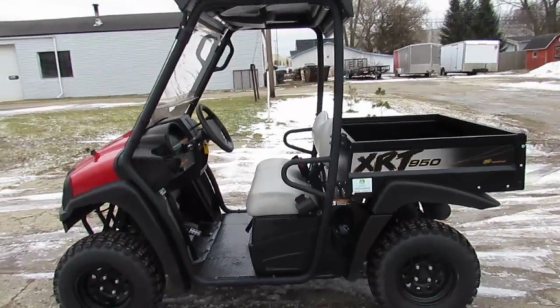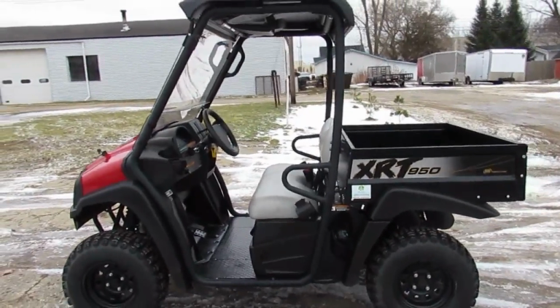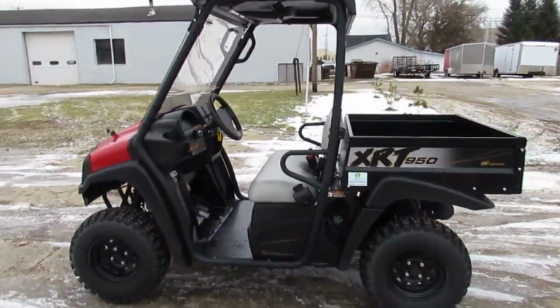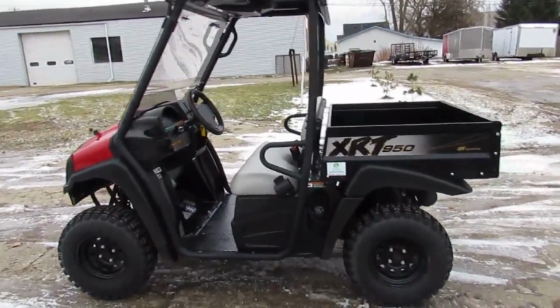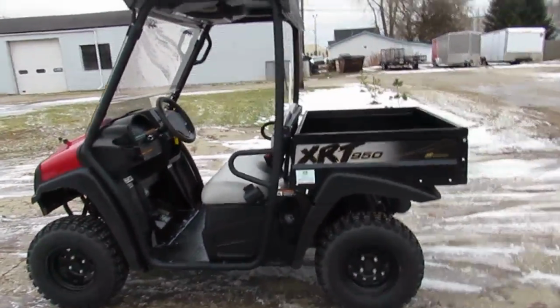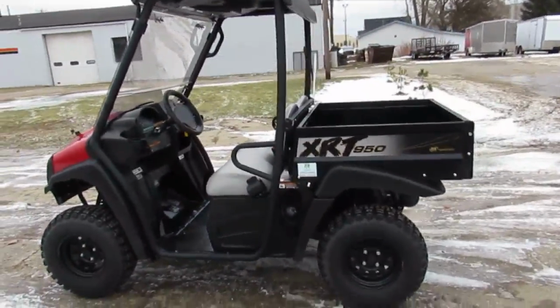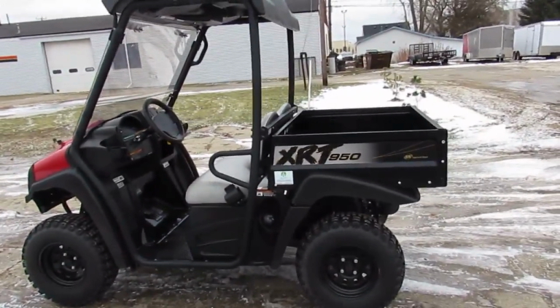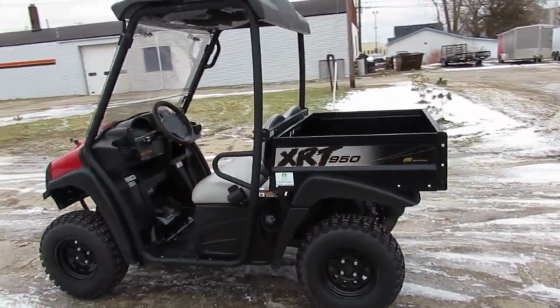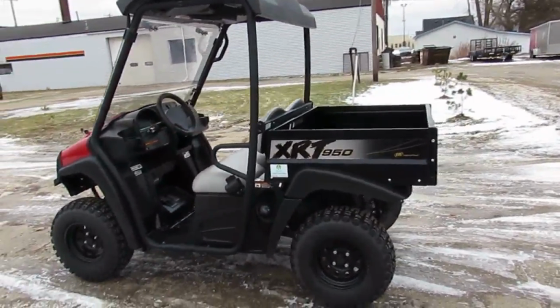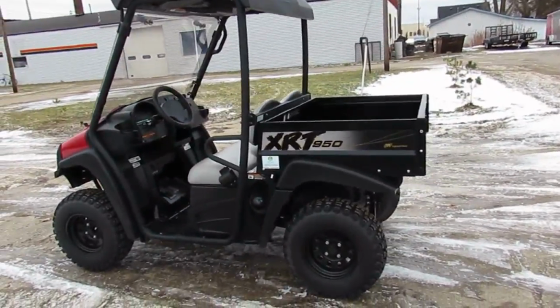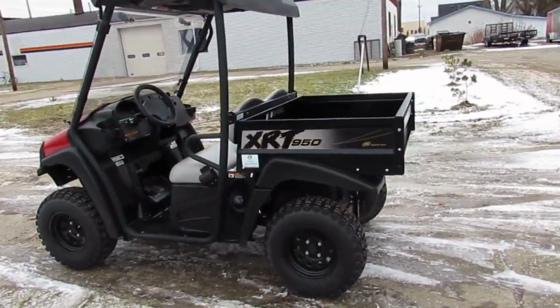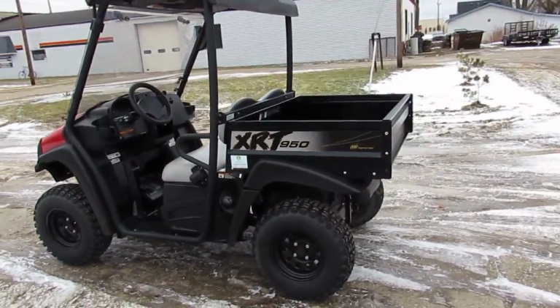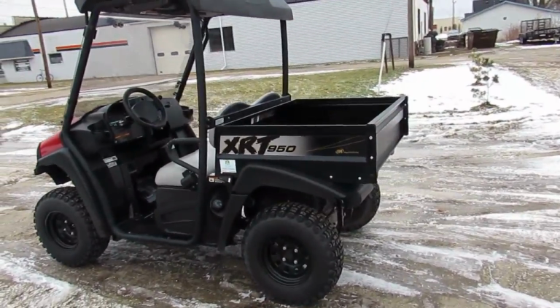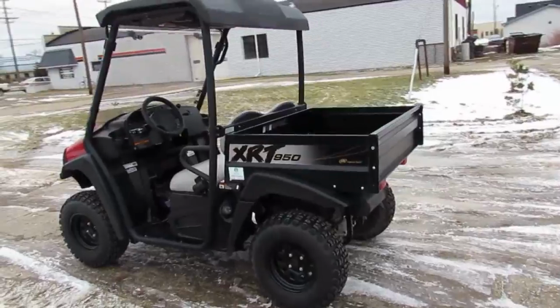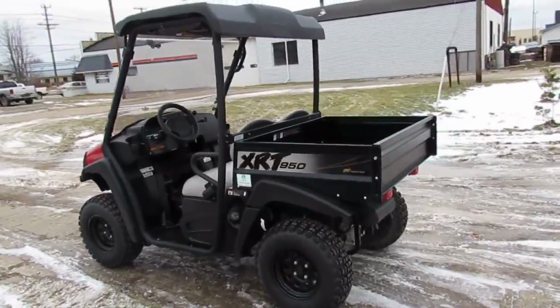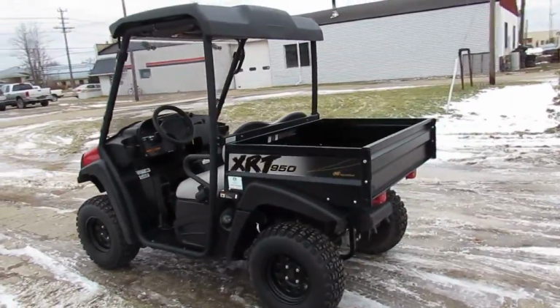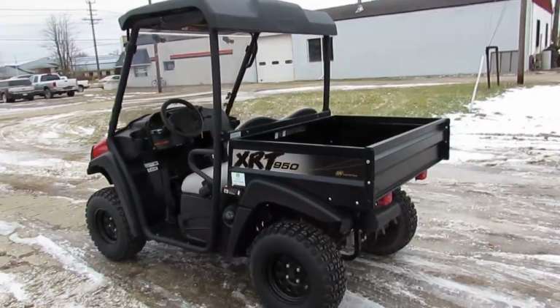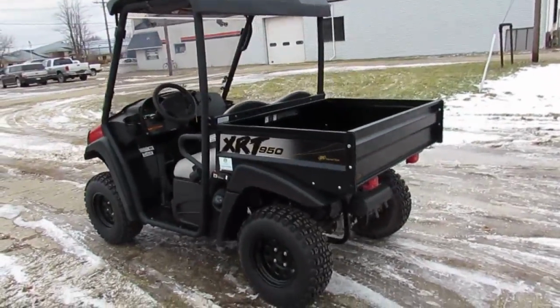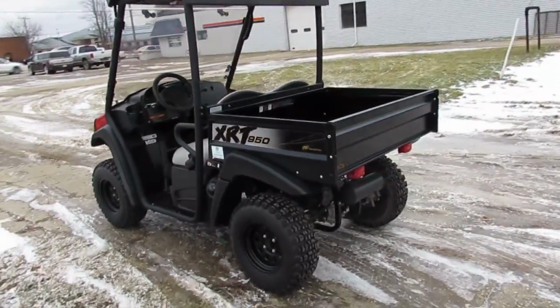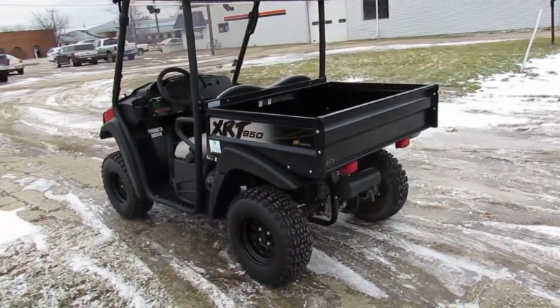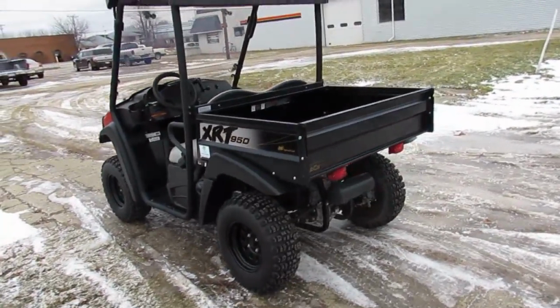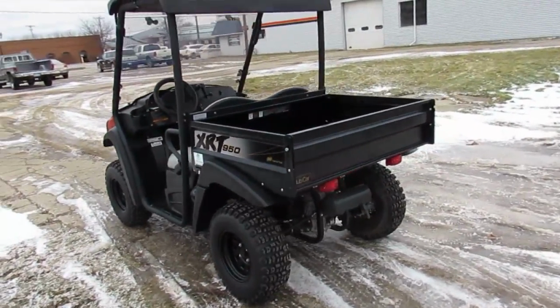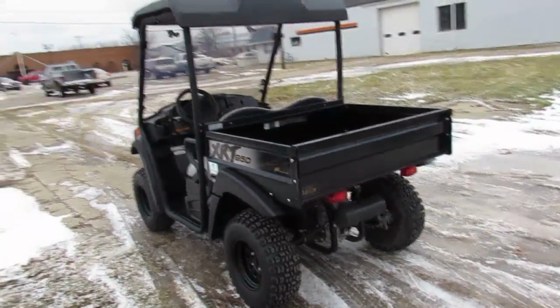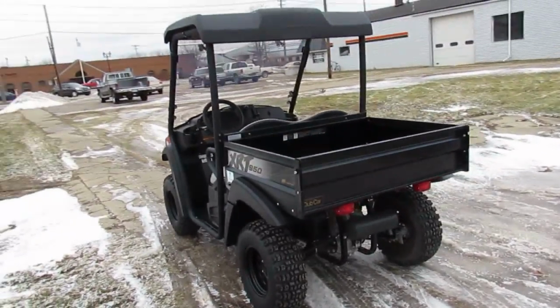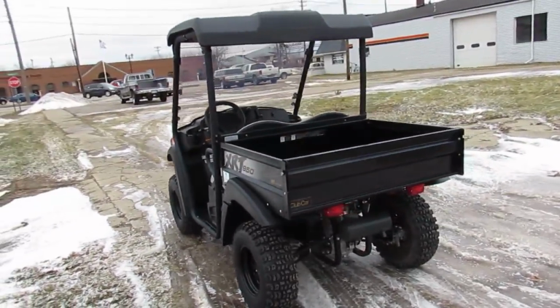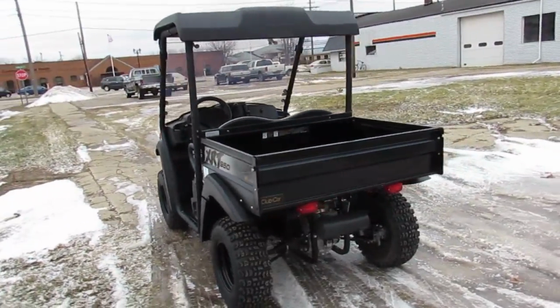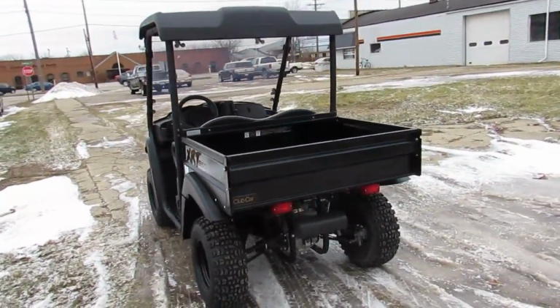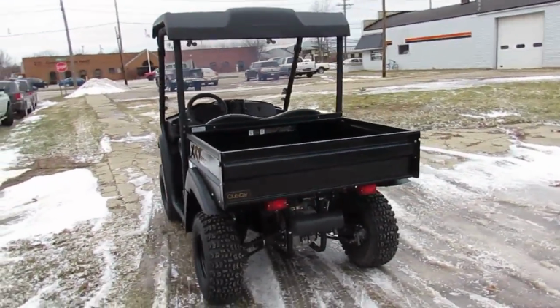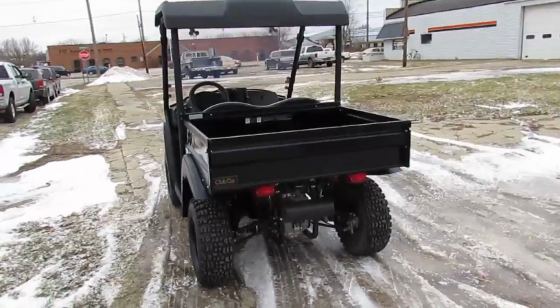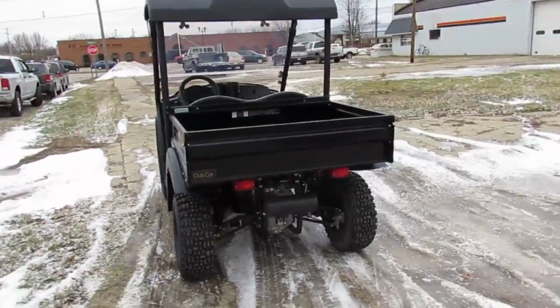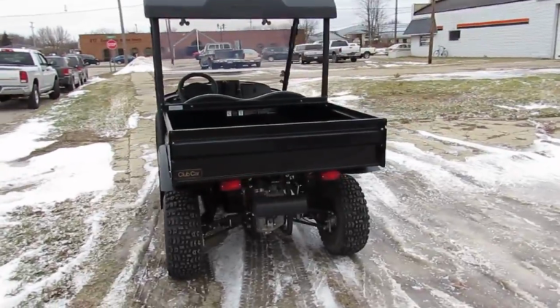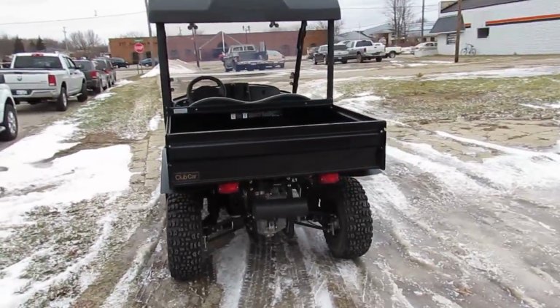Hey guys, it's ApprovalPowerSports.com here. Today I'm going to show you the 2015 Pubcar XRT950 for sale with only 56 hours on it.